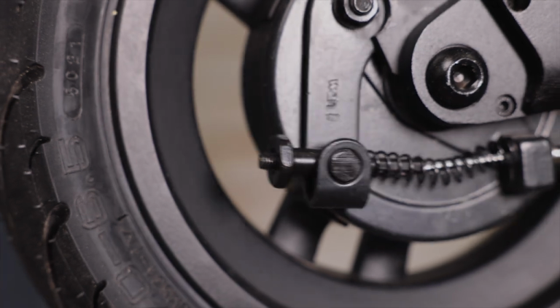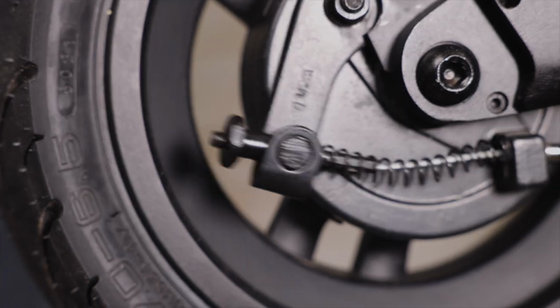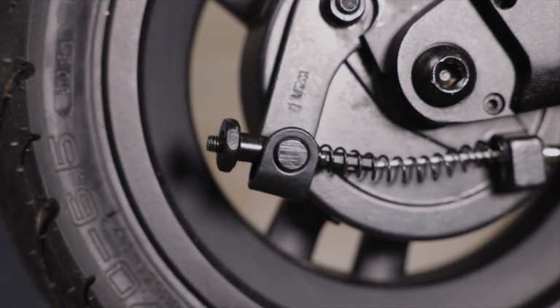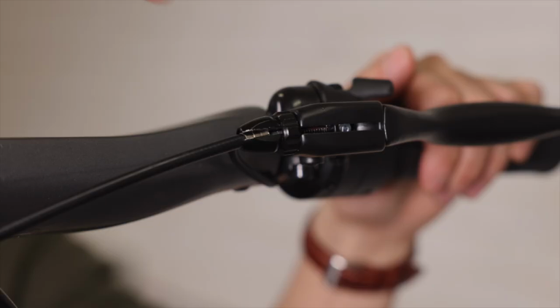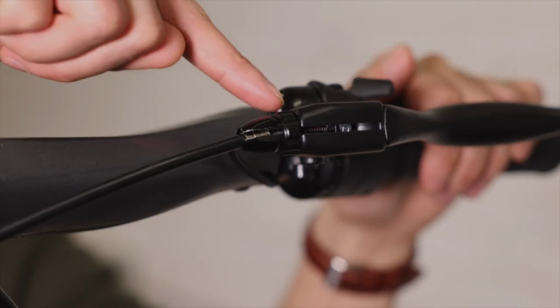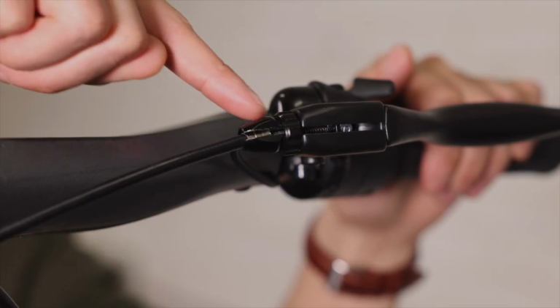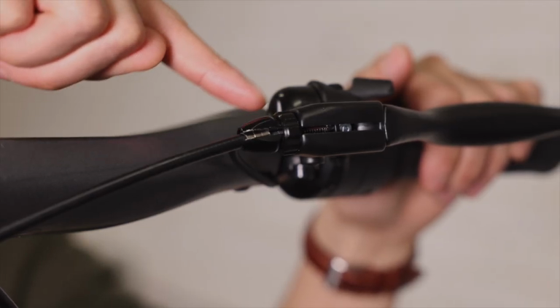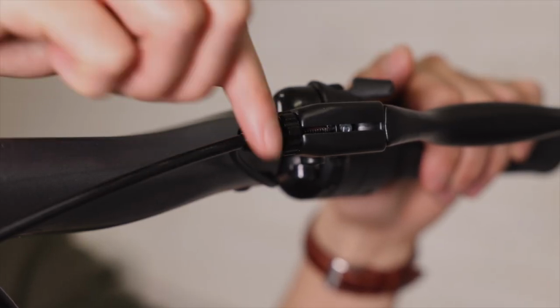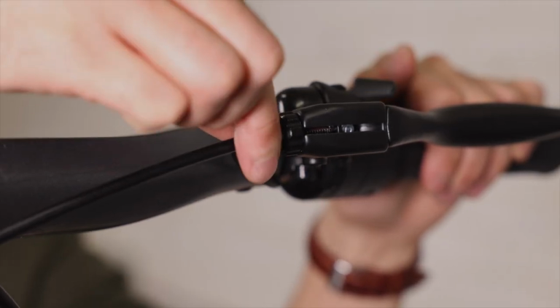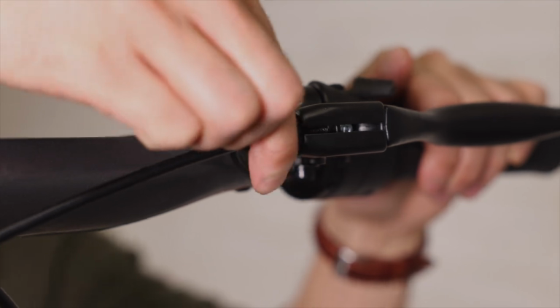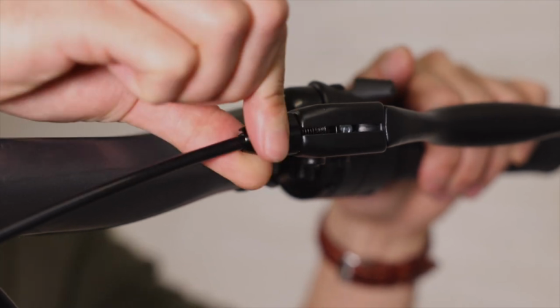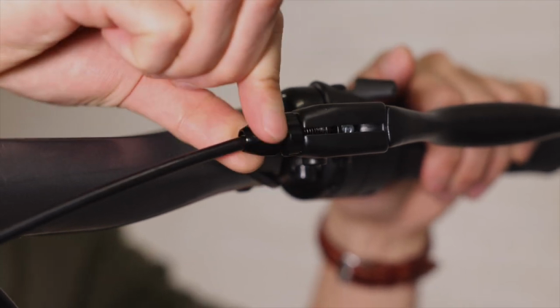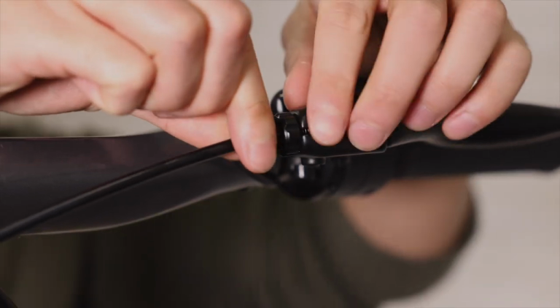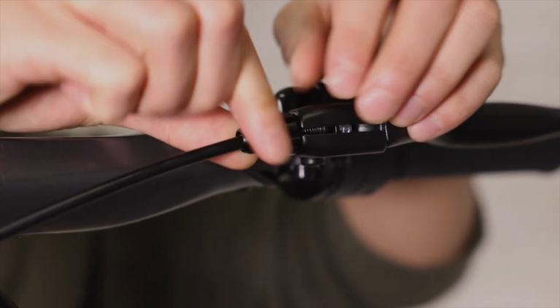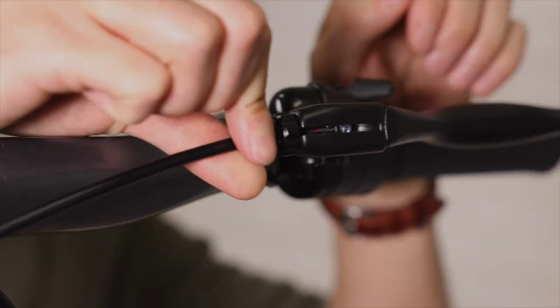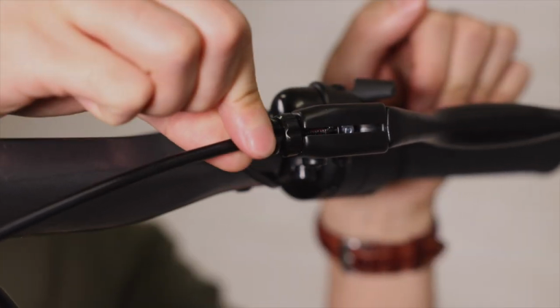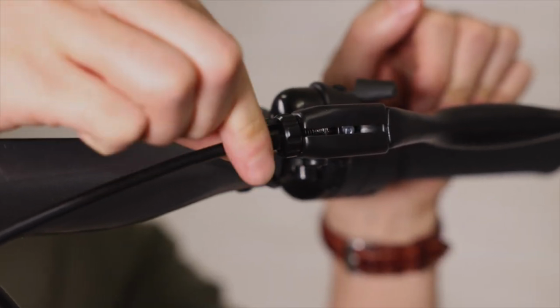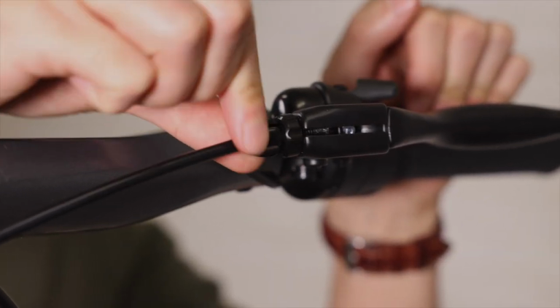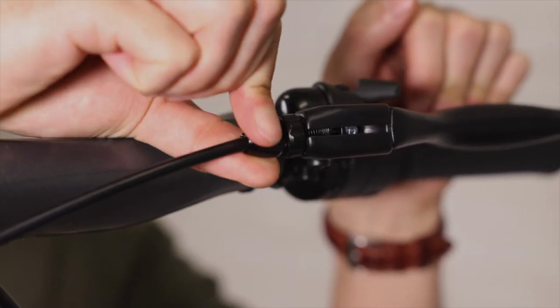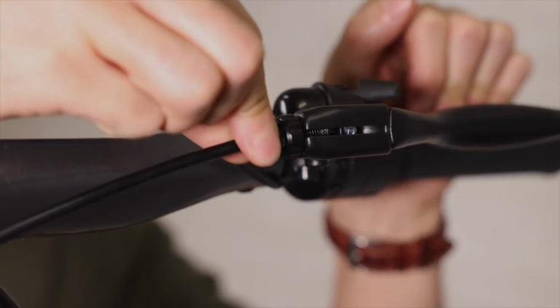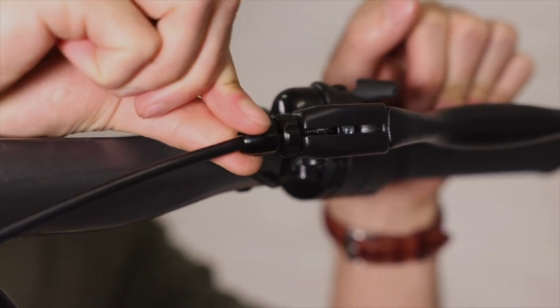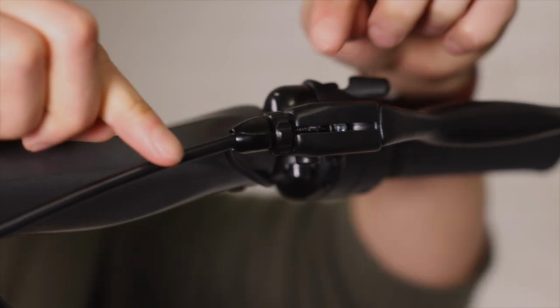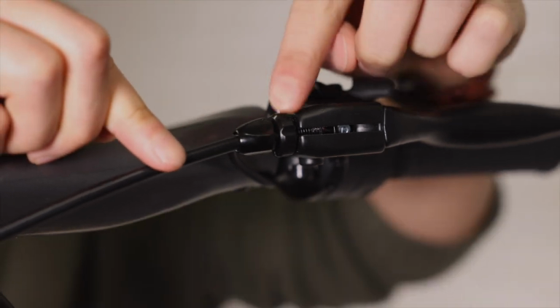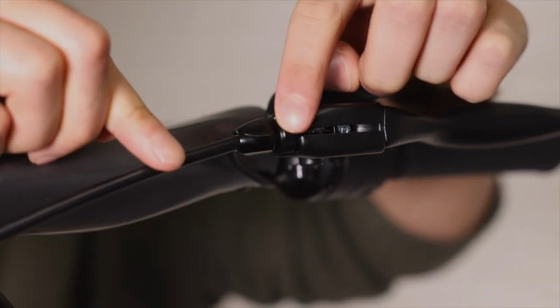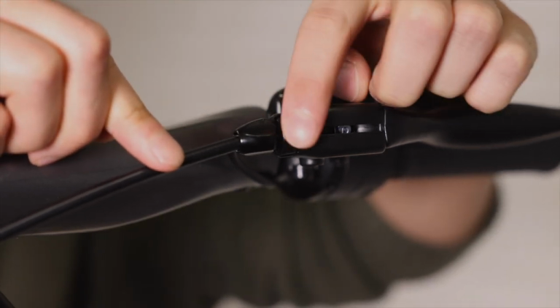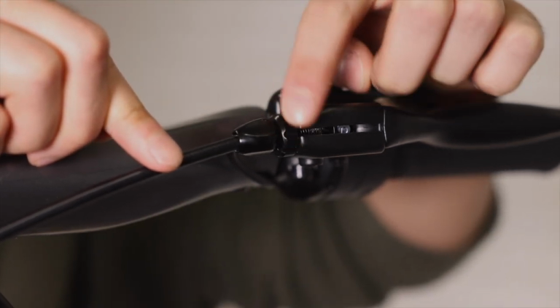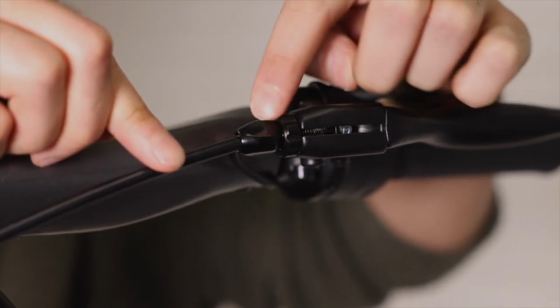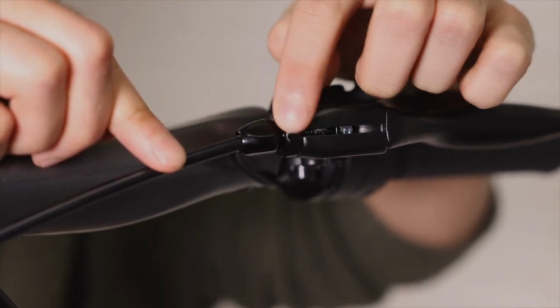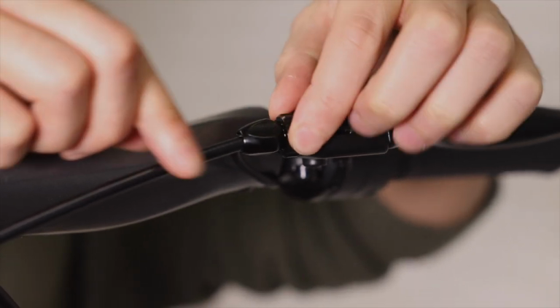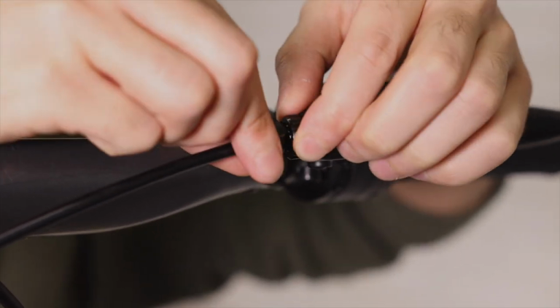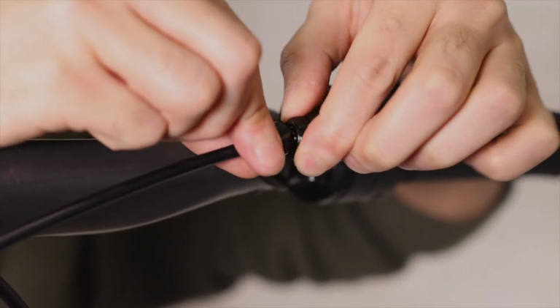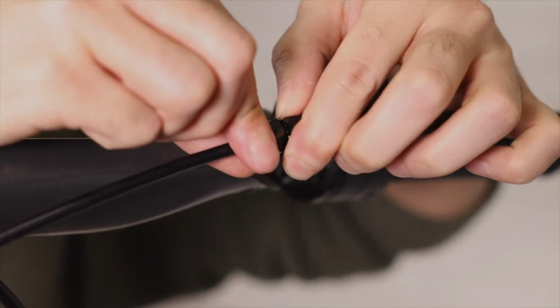If you want to adjust your brakes even further, you can also adjust the line where it meets the brake handle. Turn both knobs counterclockwise to shorten the line, which gains more braking strength, and then spin the smaller part back towards the handle to lock it in place.